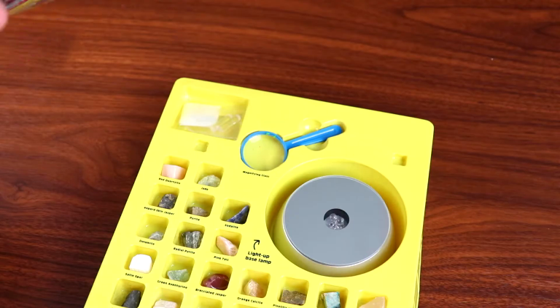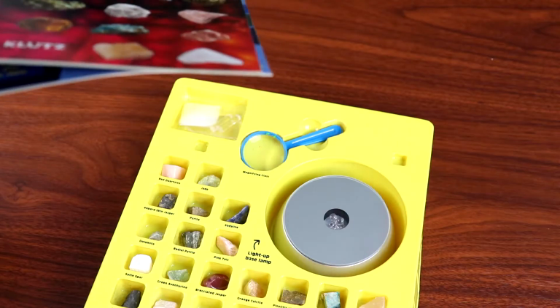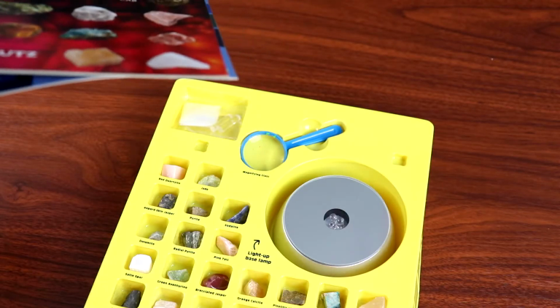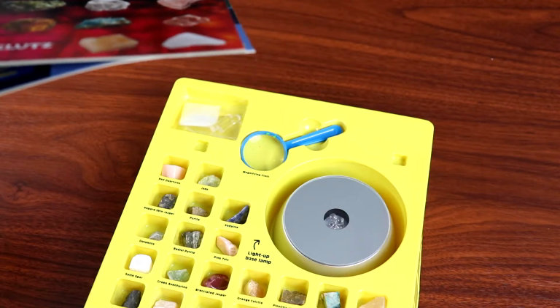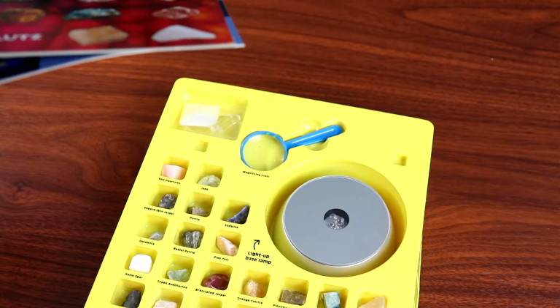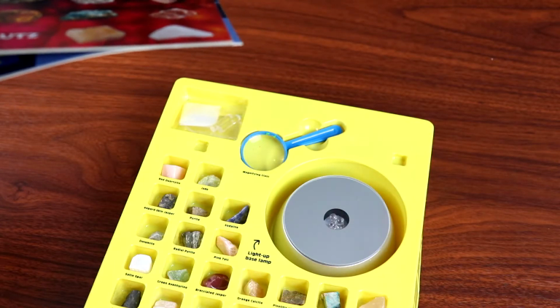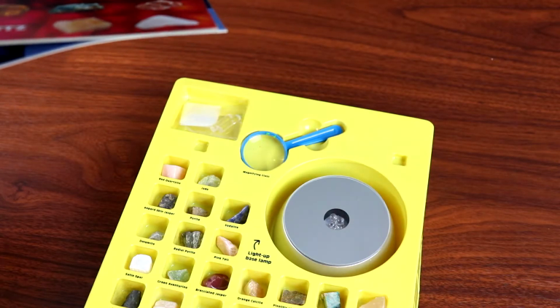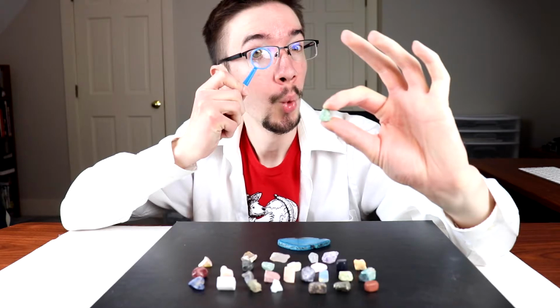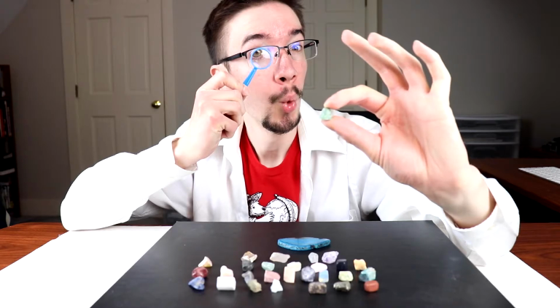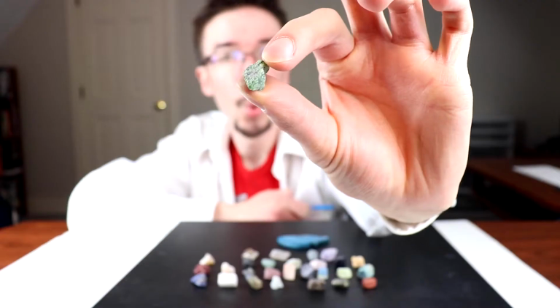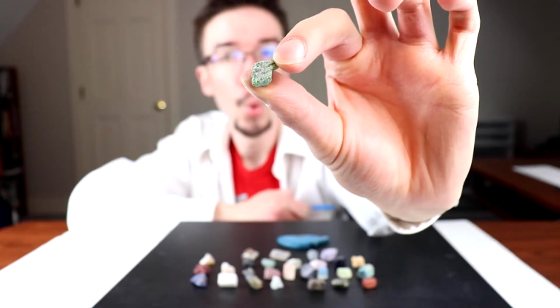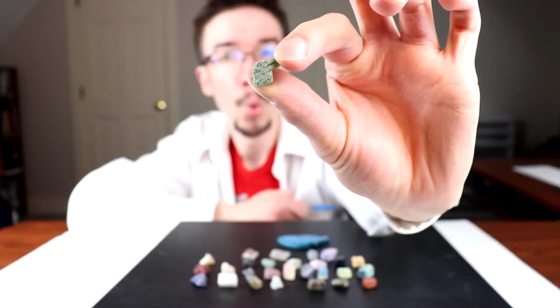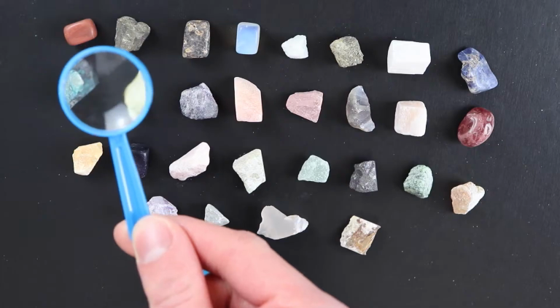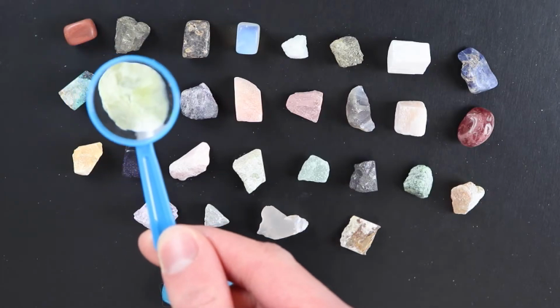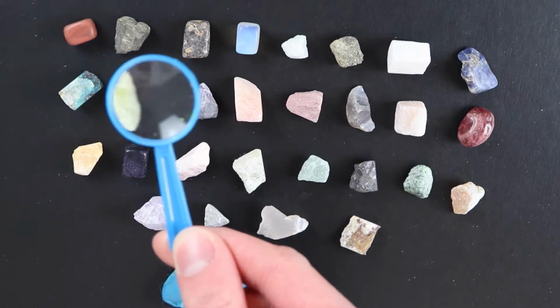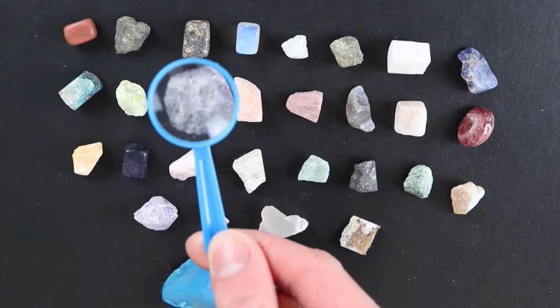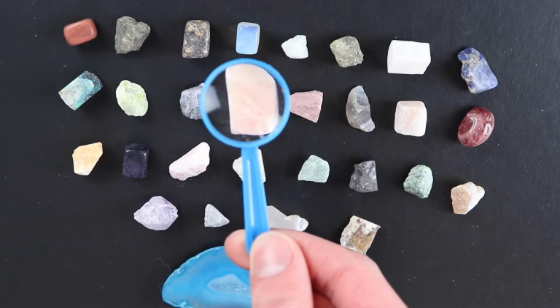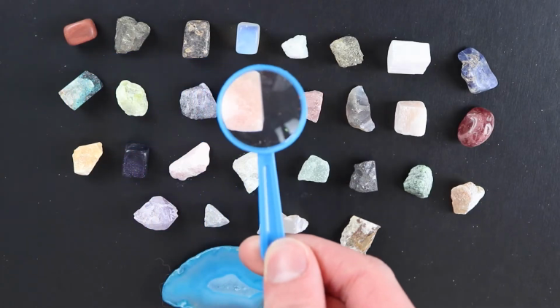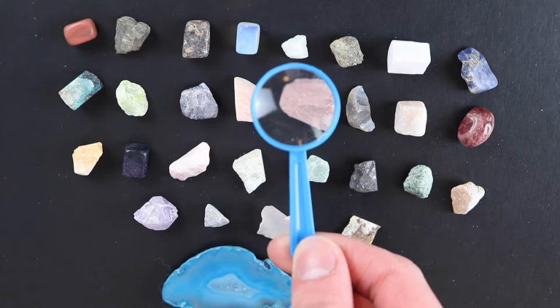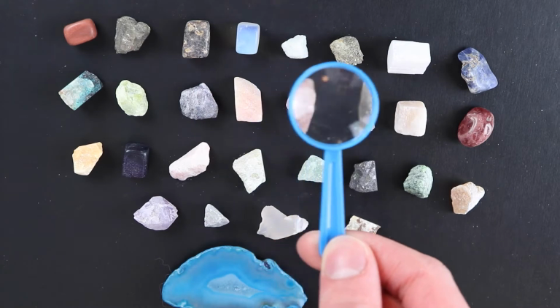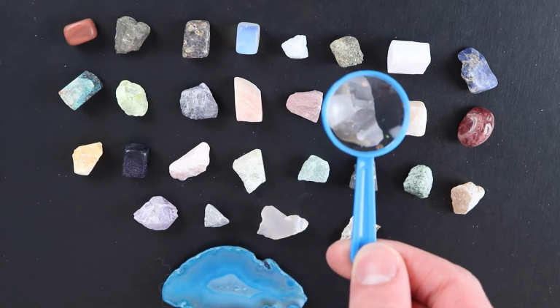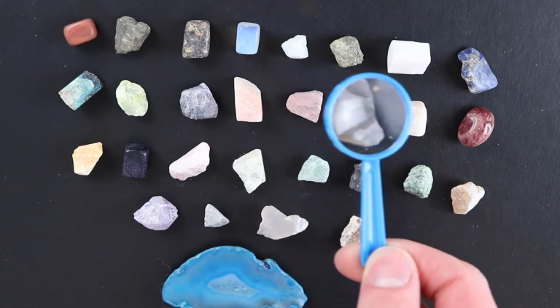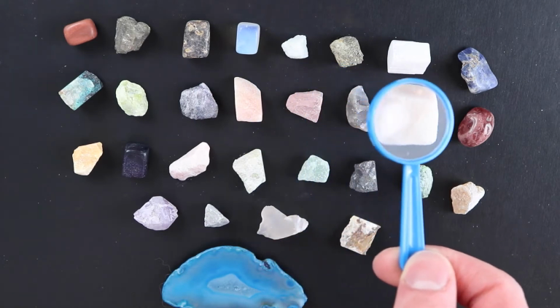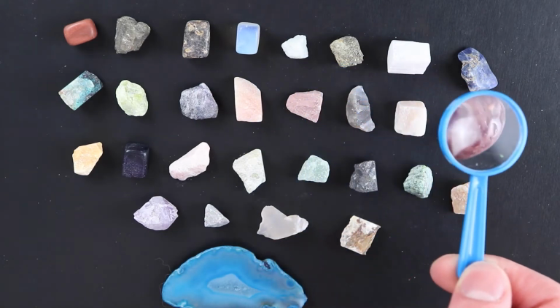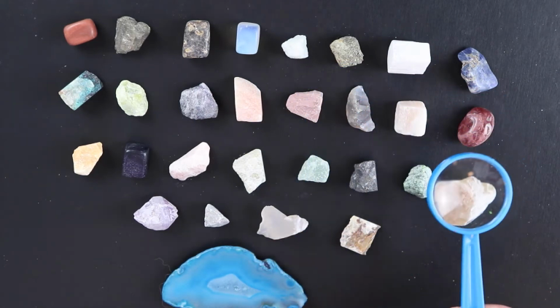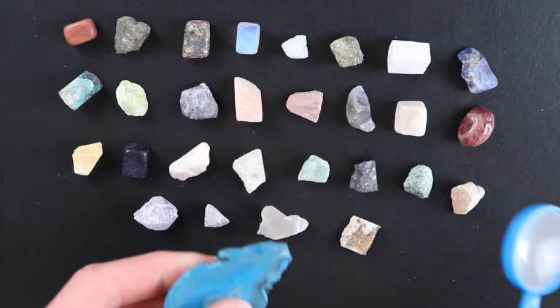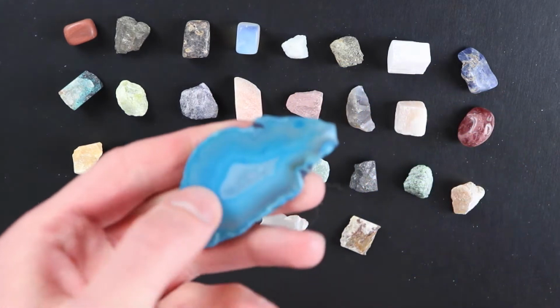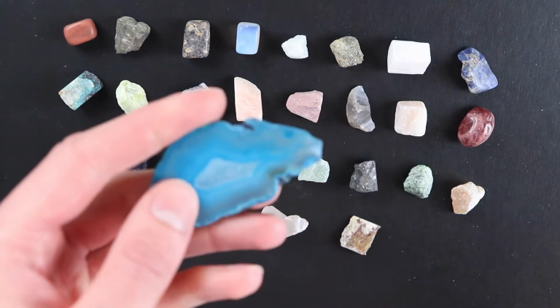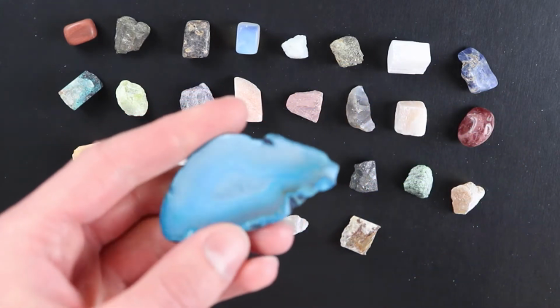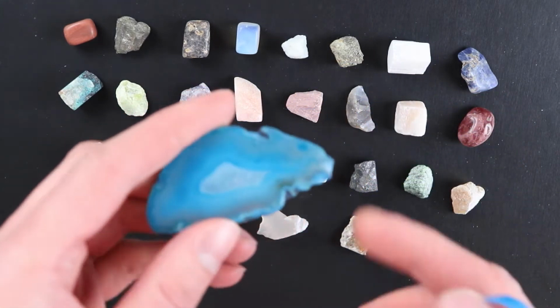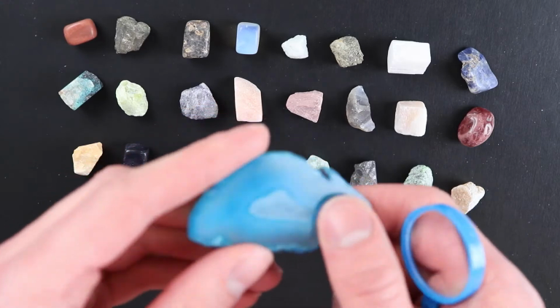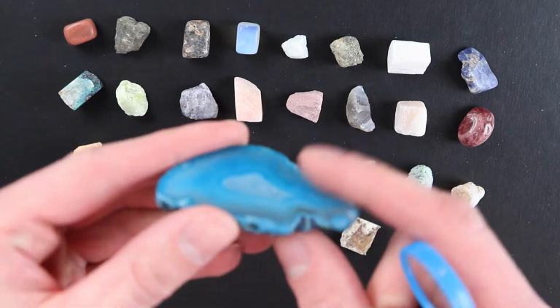Alright, now we'll take a closer look at some of these rocks and minerals. Here are all the rocks that come with this set. As you can see, there's a really nice wide variety in terms of shape and color. I think my favorite is this volcanic agate slice.